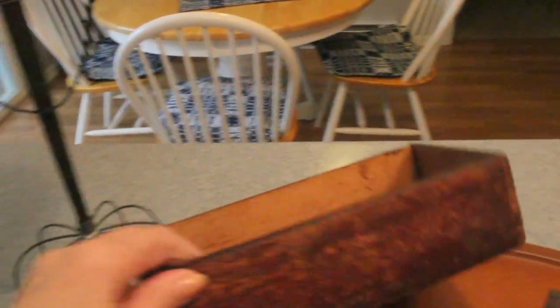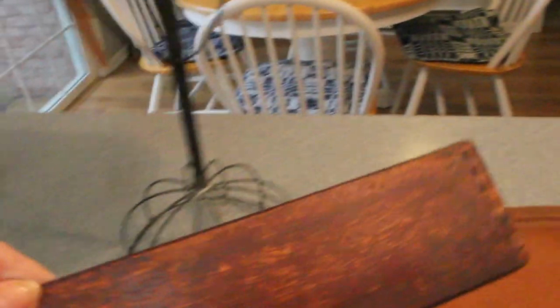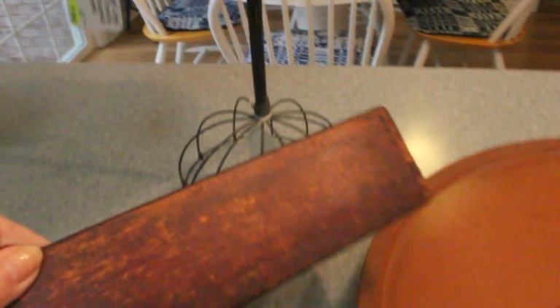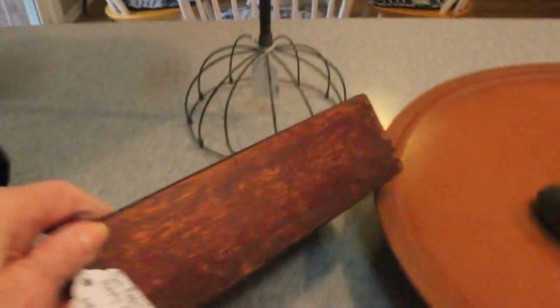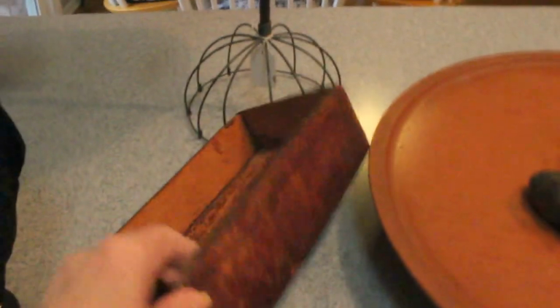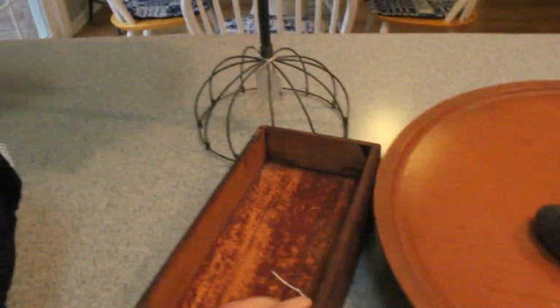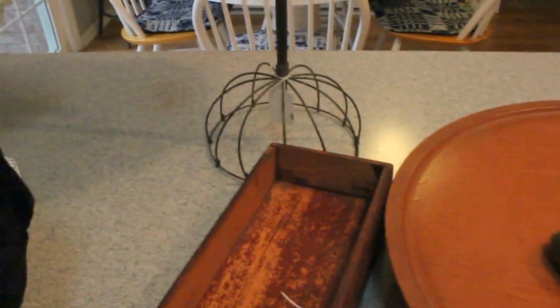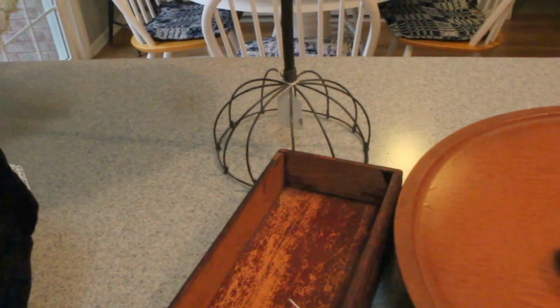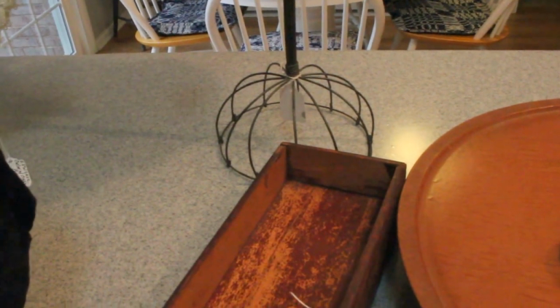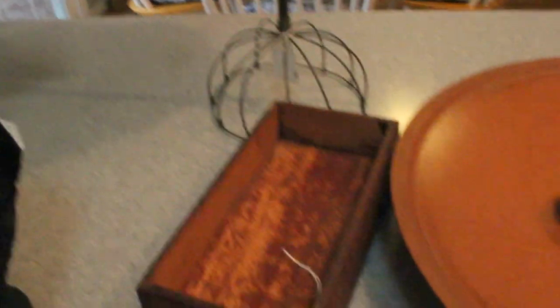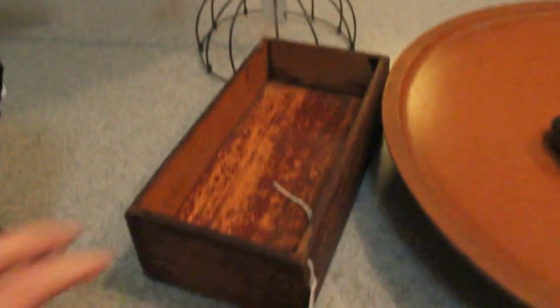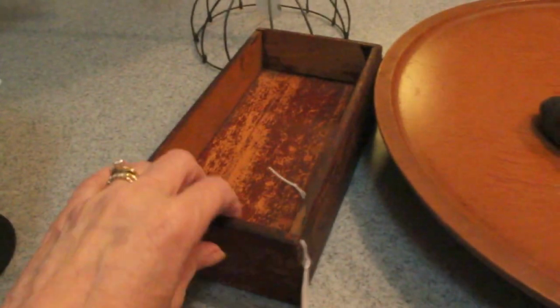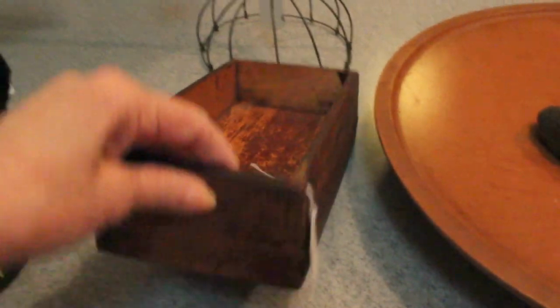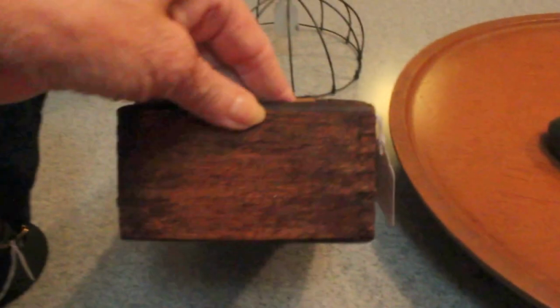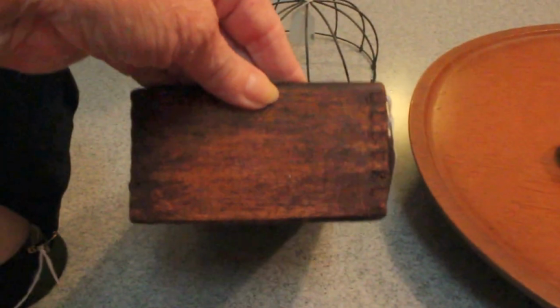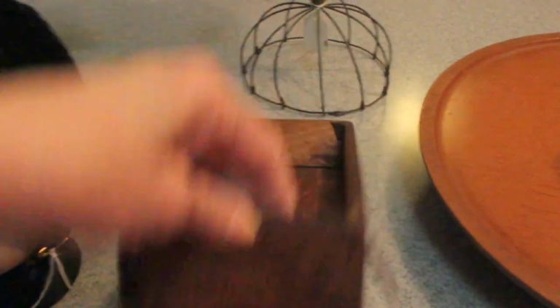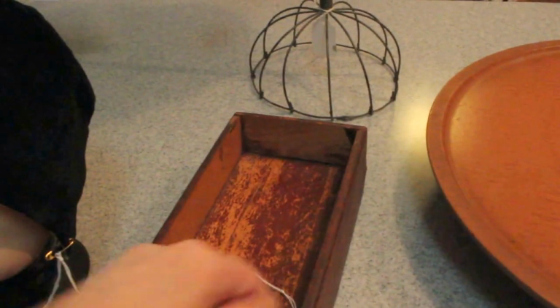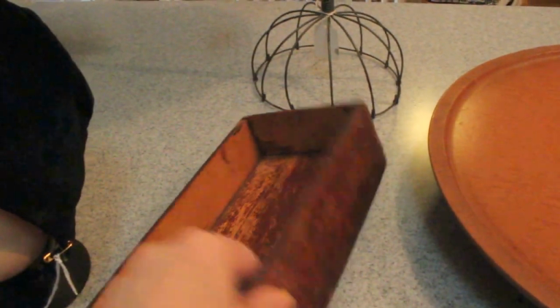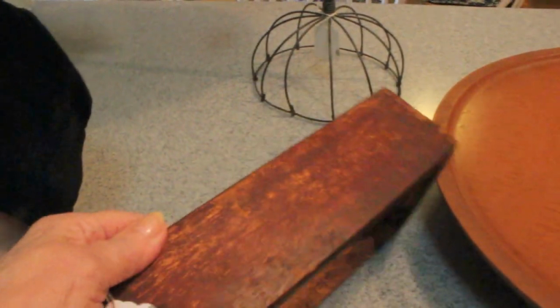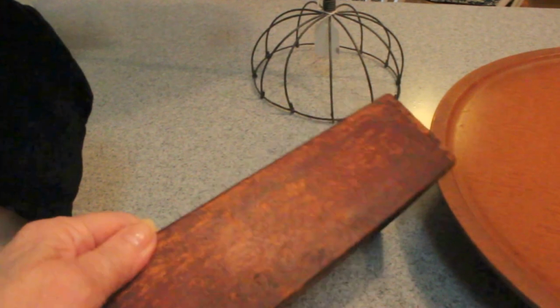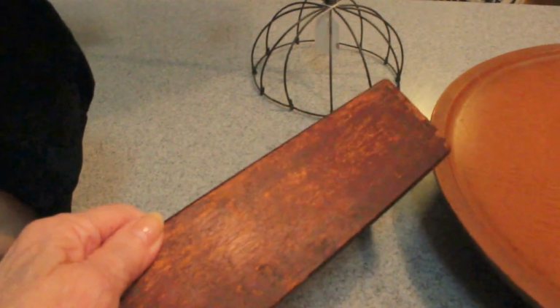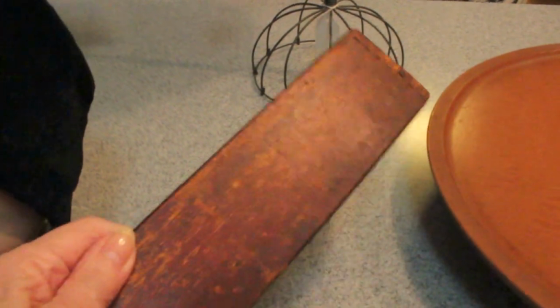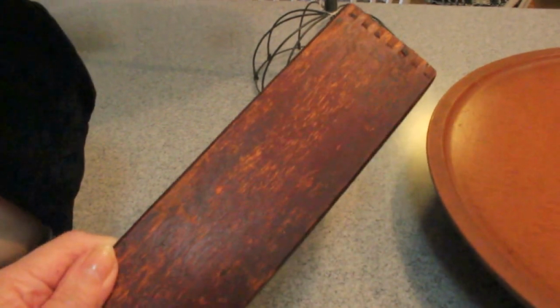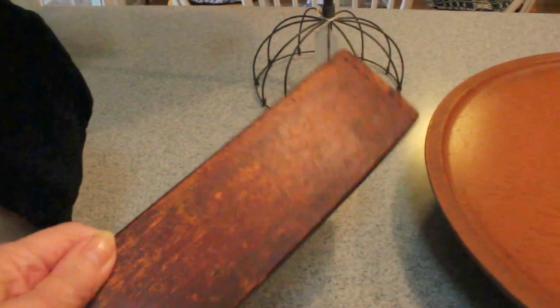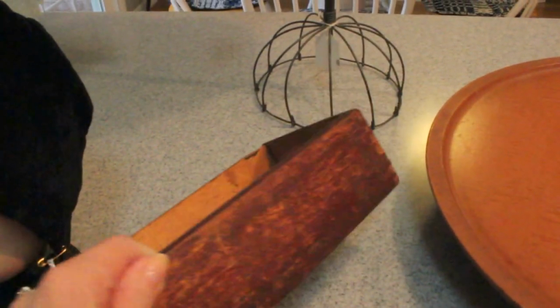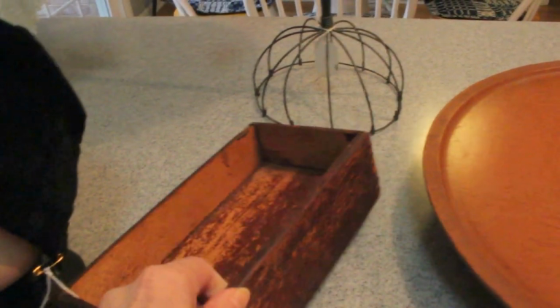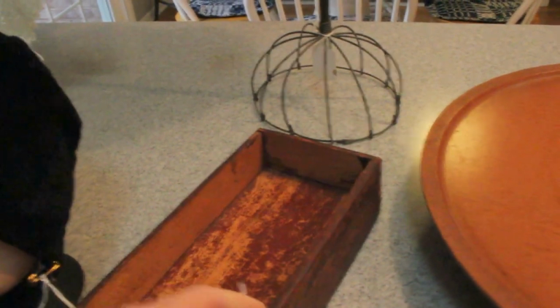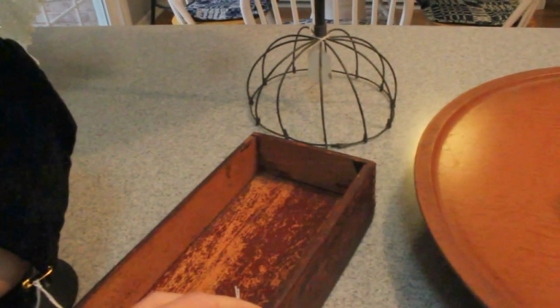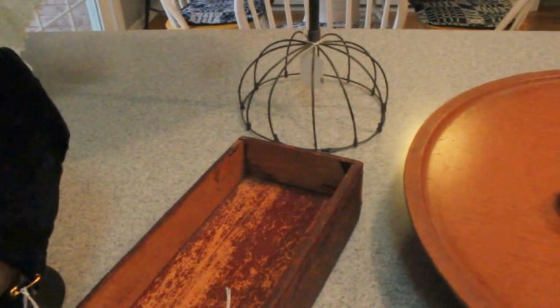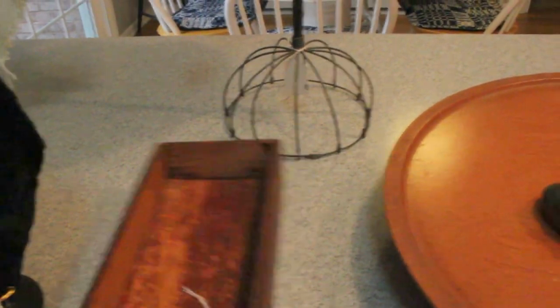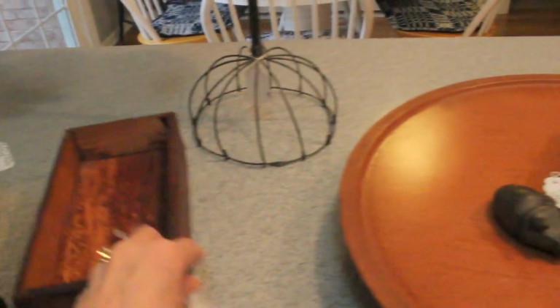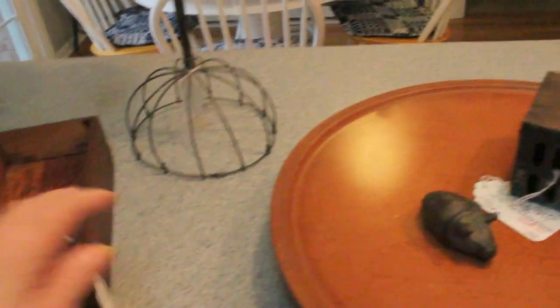I'm going to add this because I've been selling so many boxes here lately. This is a cute little primitive box with a red wash finish. It's eight and a half inches long and I've got that one priced at $10.